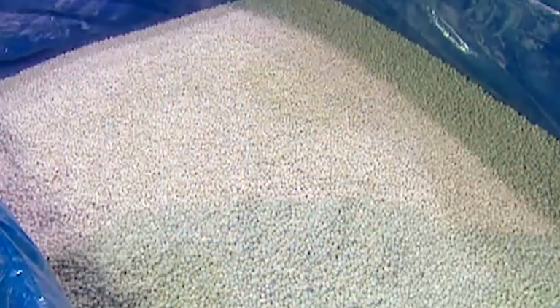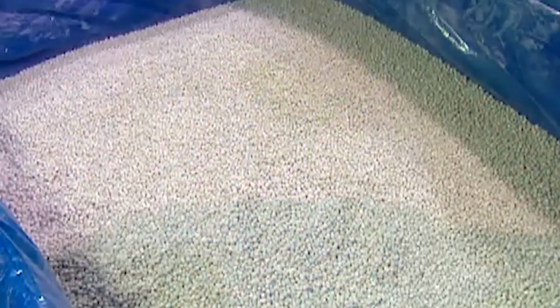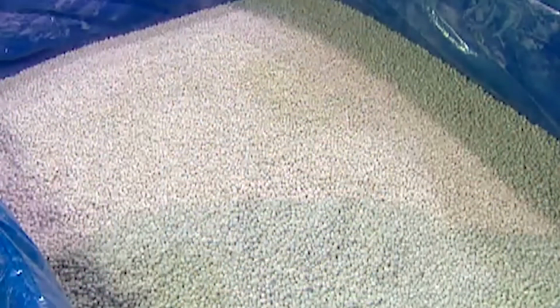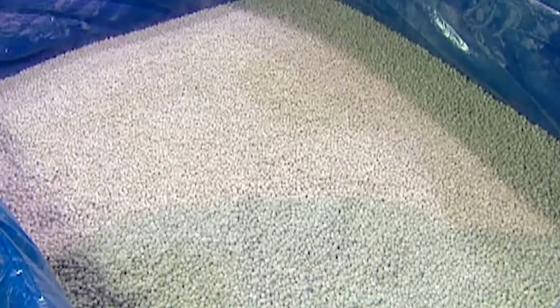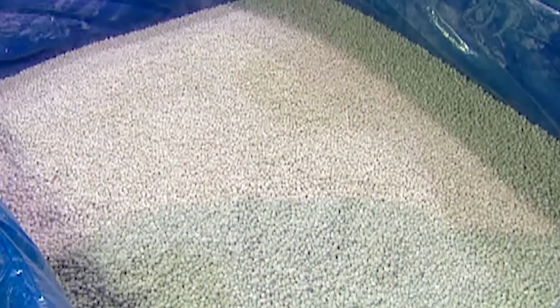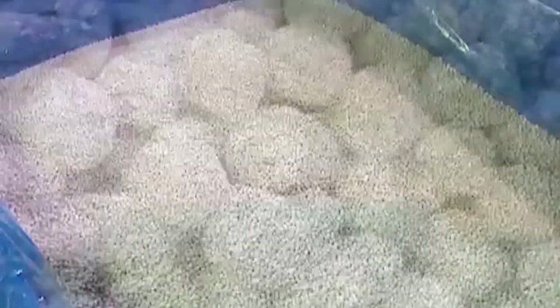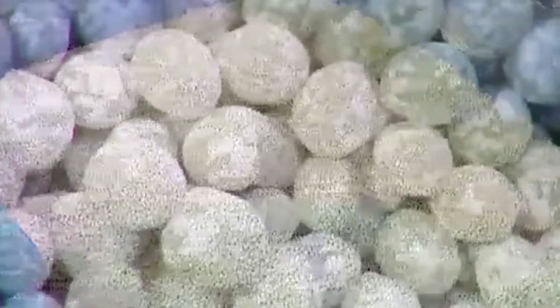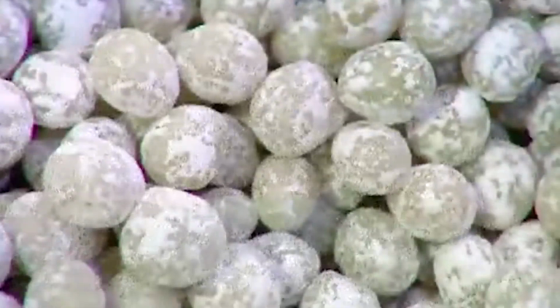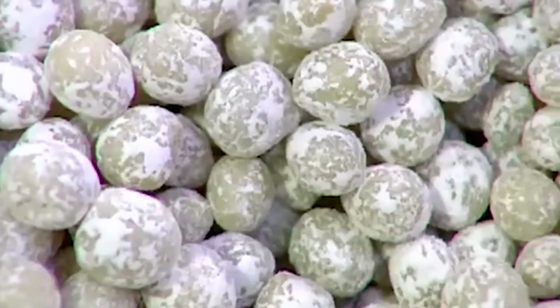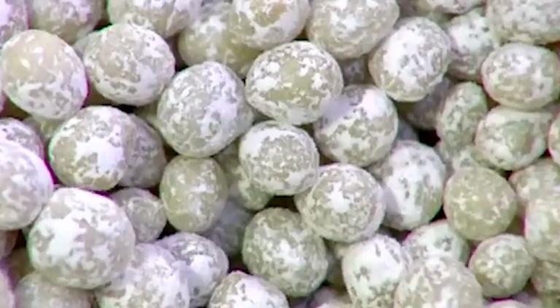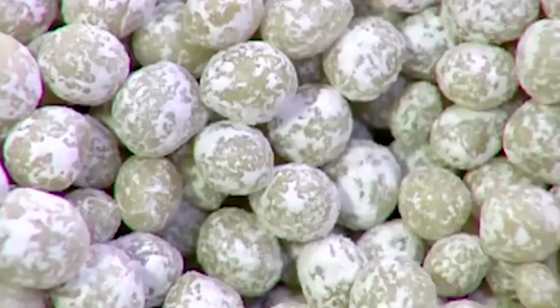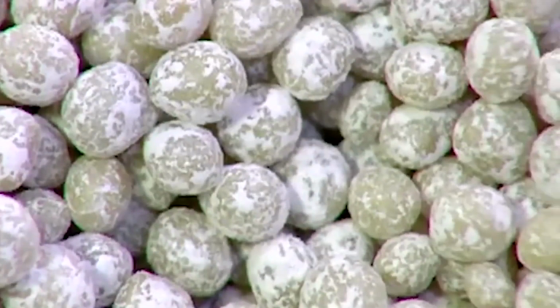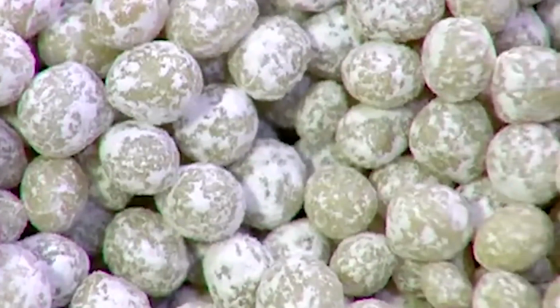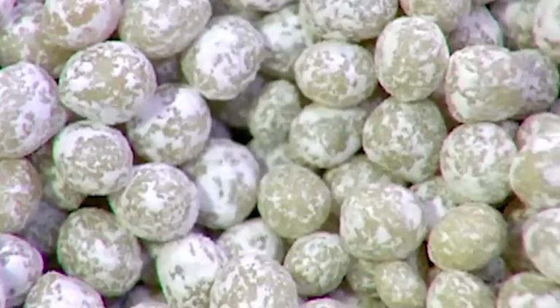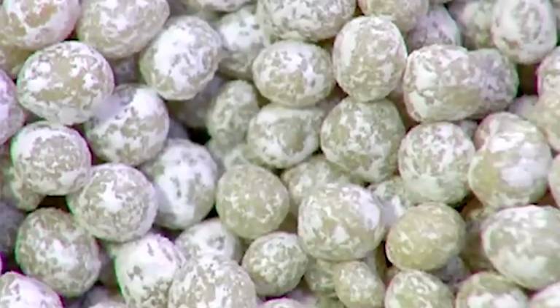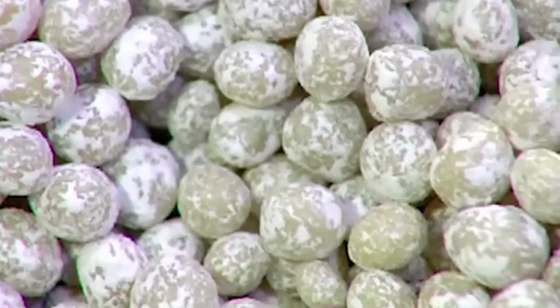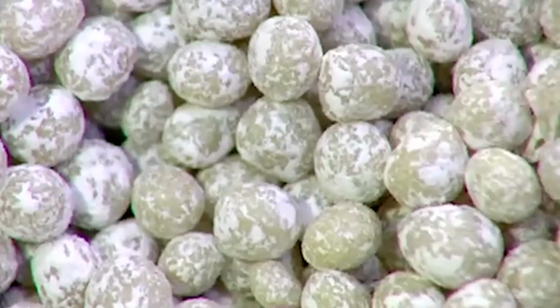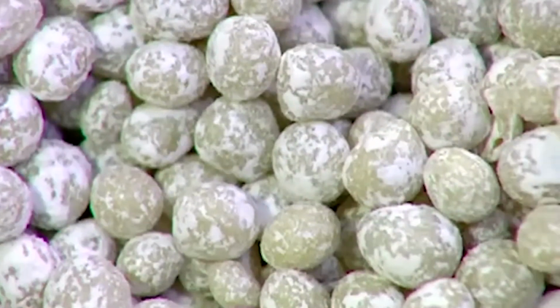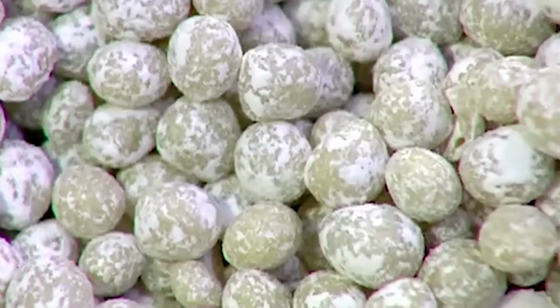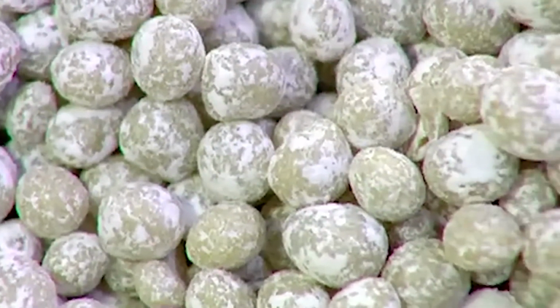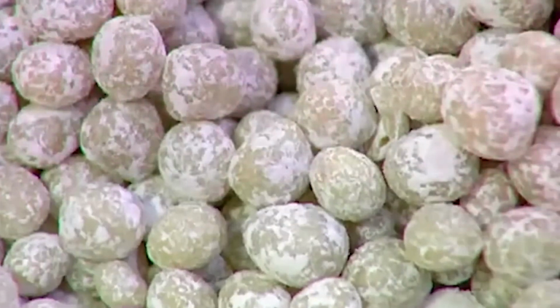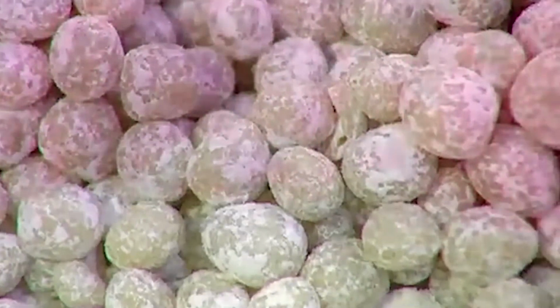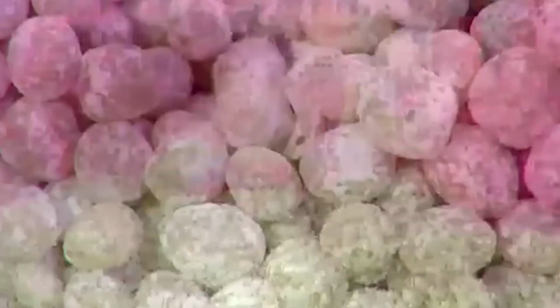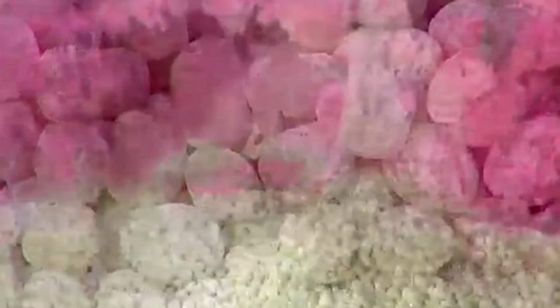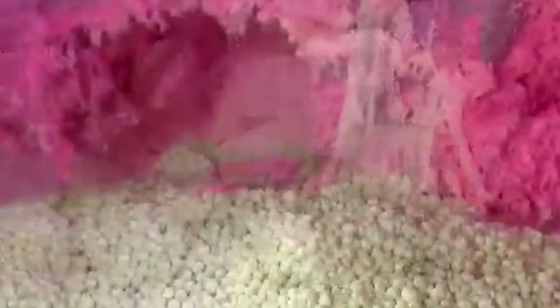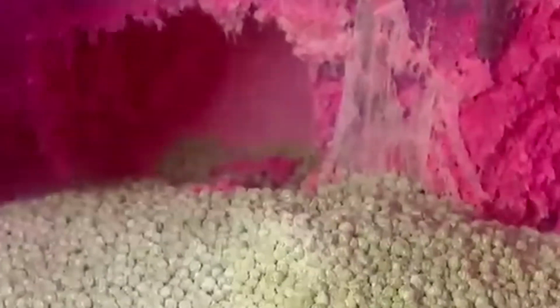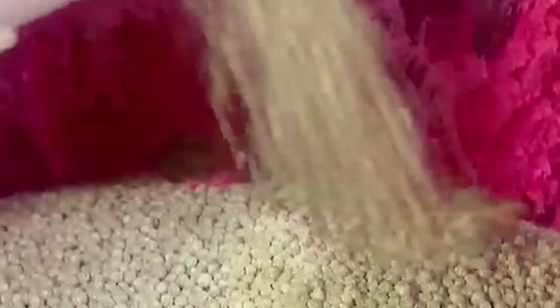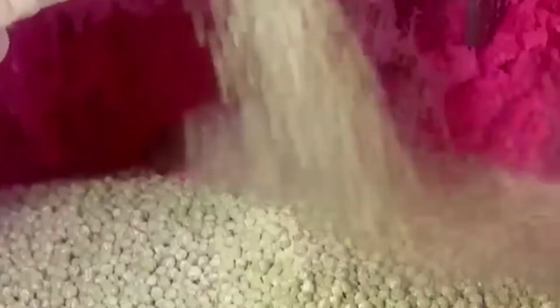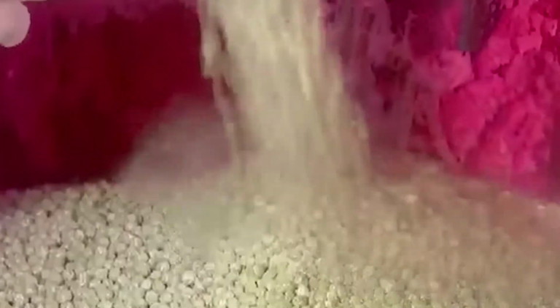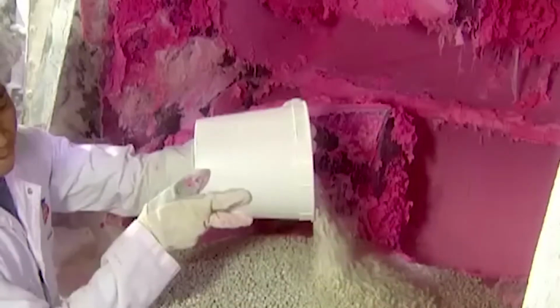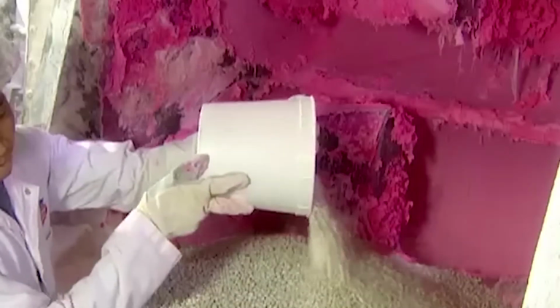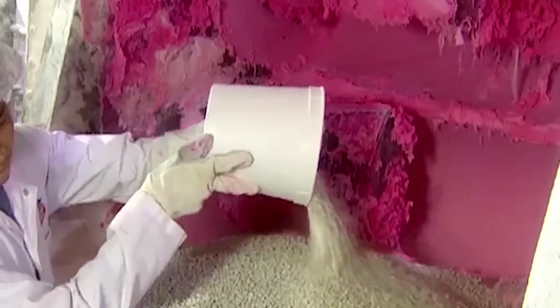It all starts with a gum base — the stuff that makes gum chewy. Traditionally, the base came from tree resin. Today it's synthetic, made of plastics and rubbers.